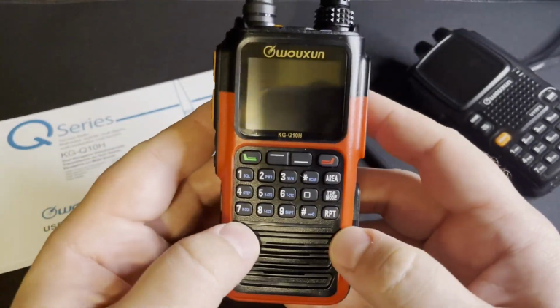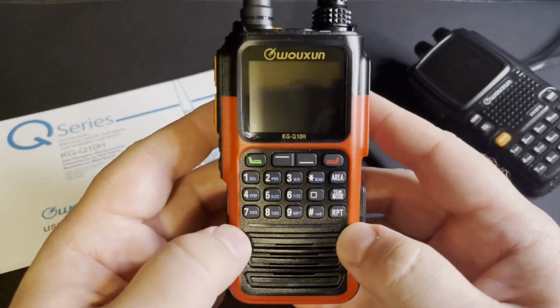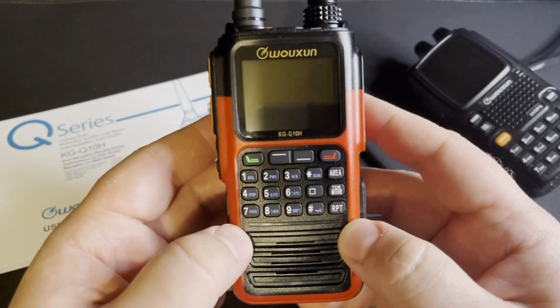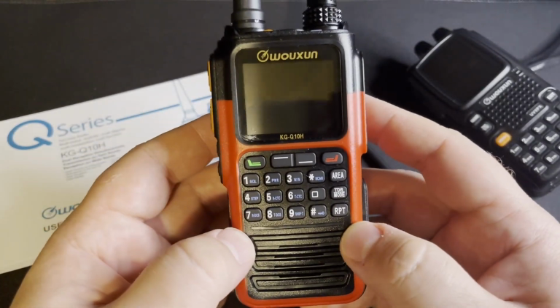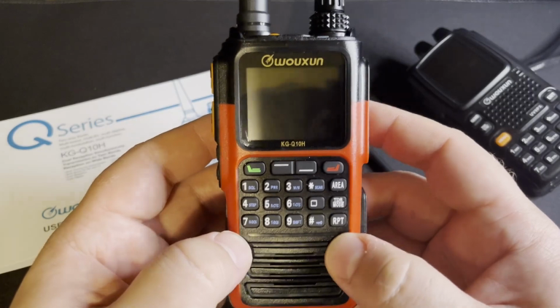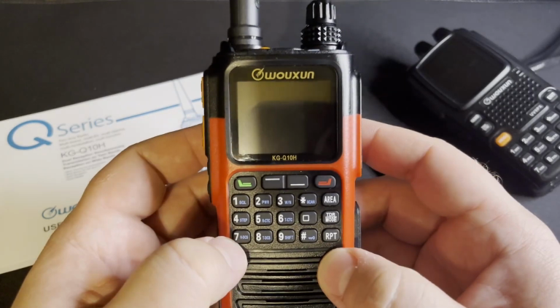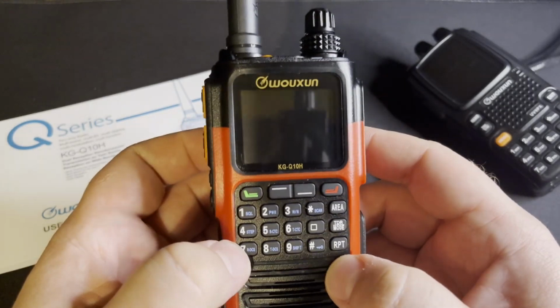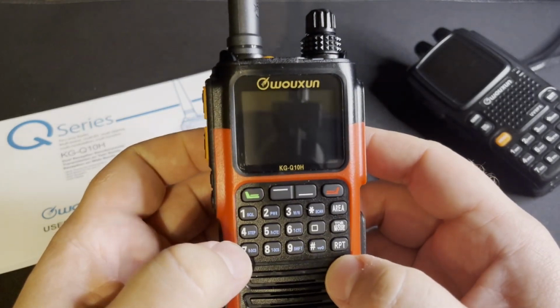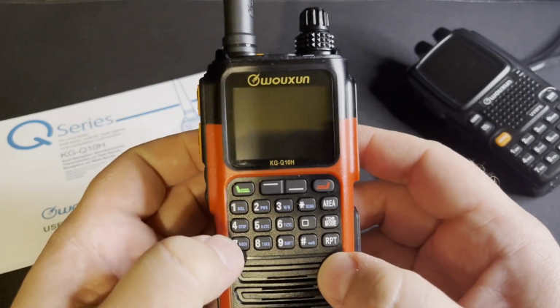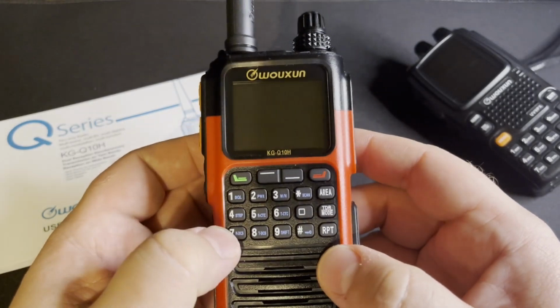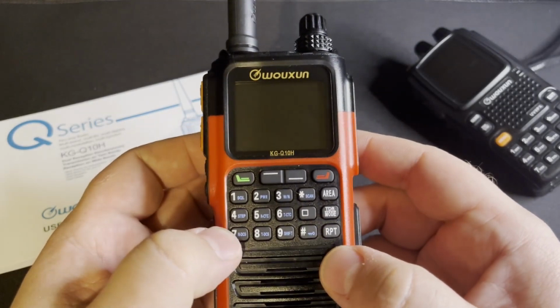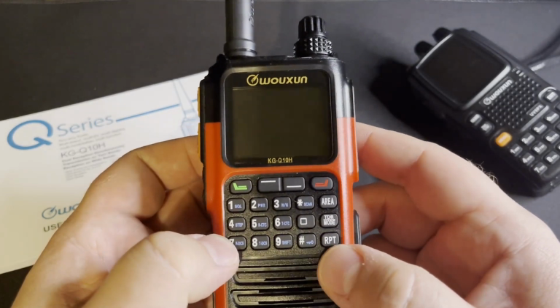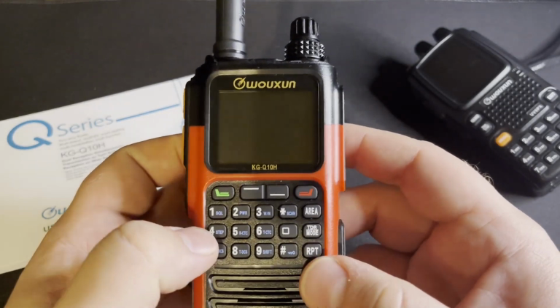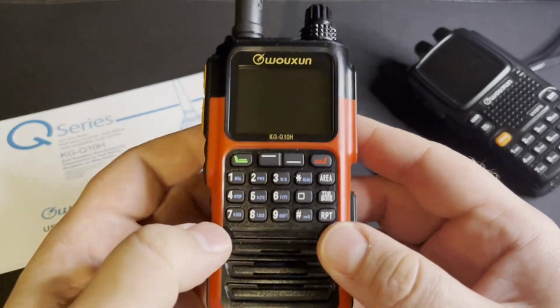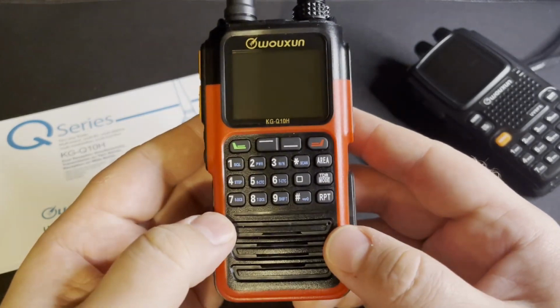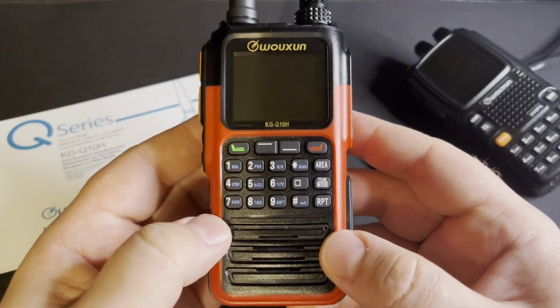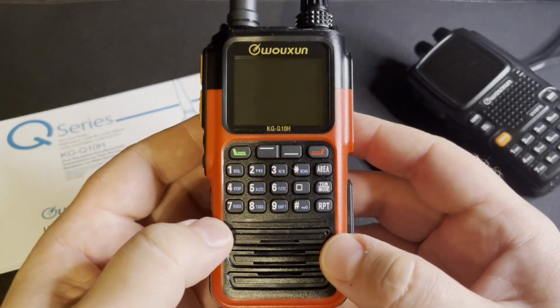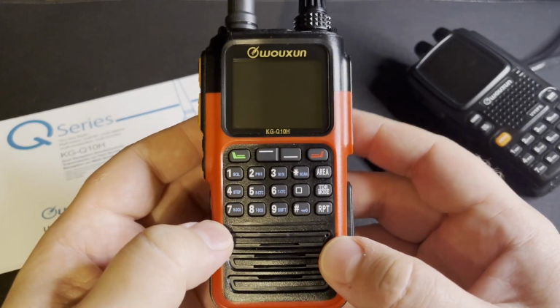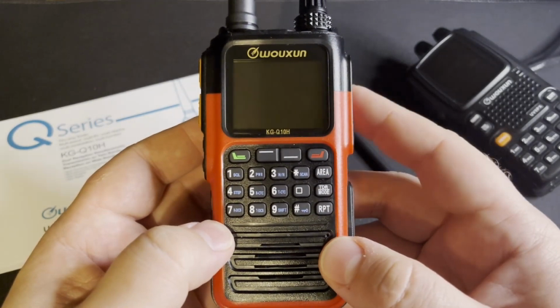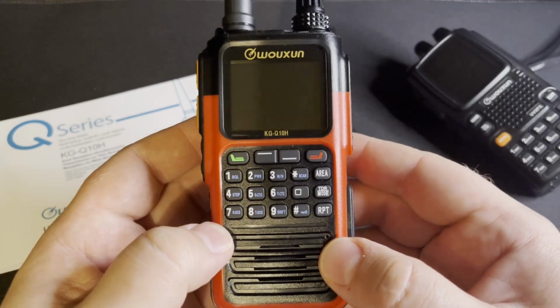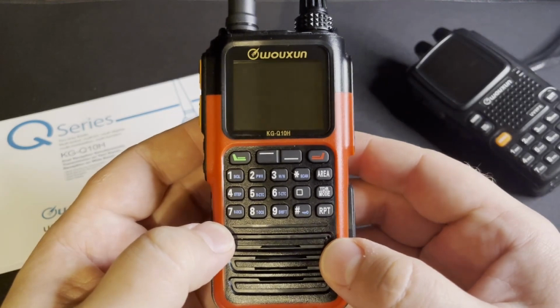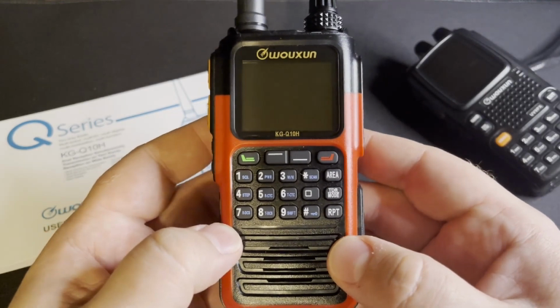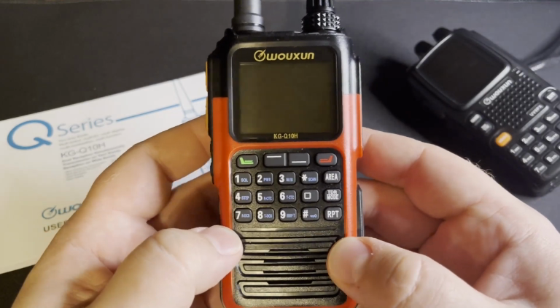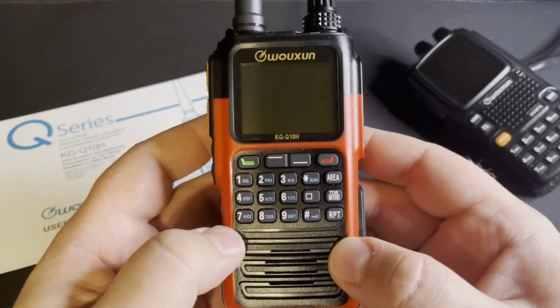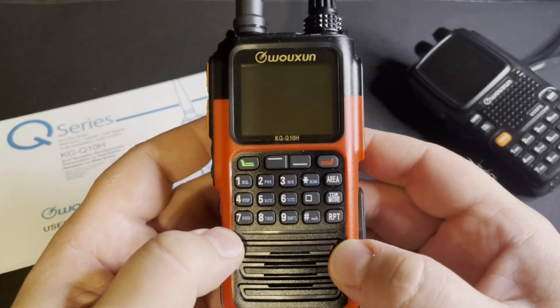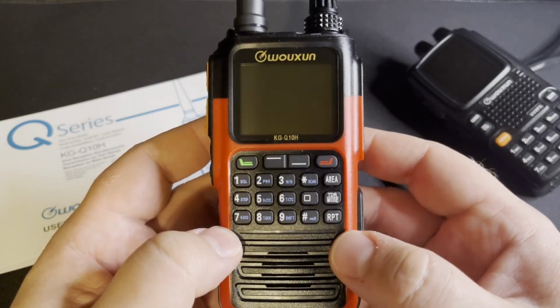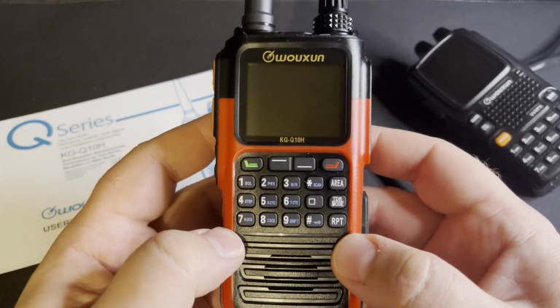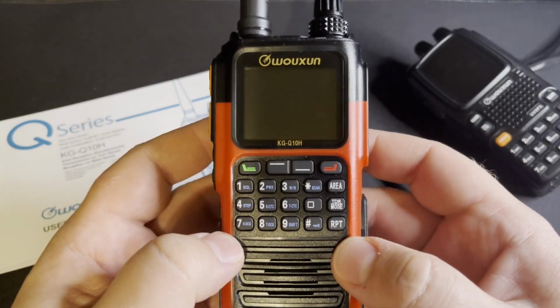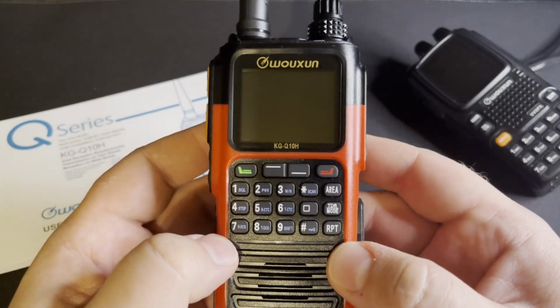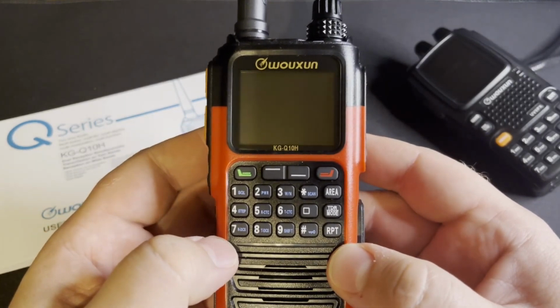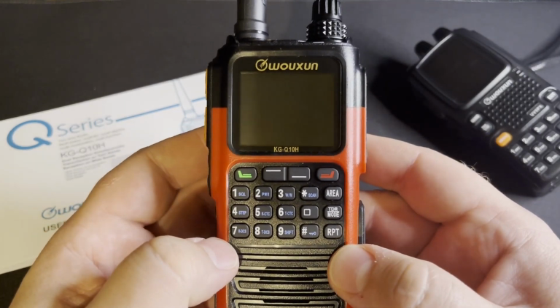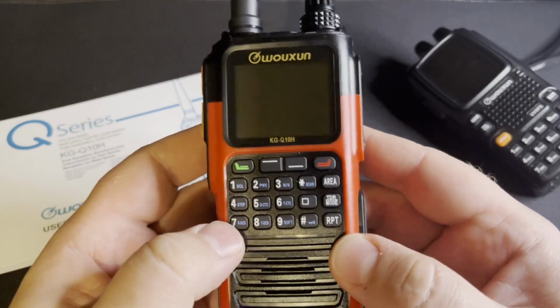If you have any questions or comments, shoot them down below in the comments section and I'll try to address everything I can. Until next time, this is Evan with HamShack Hero — KI5WJV, 73.